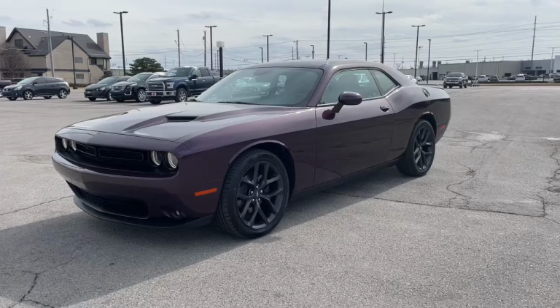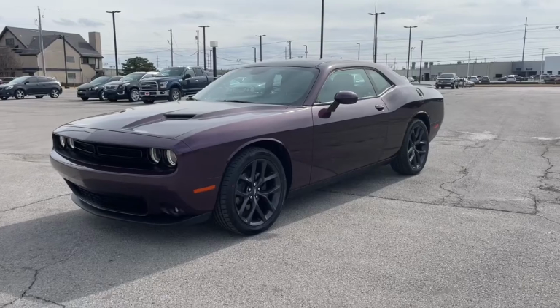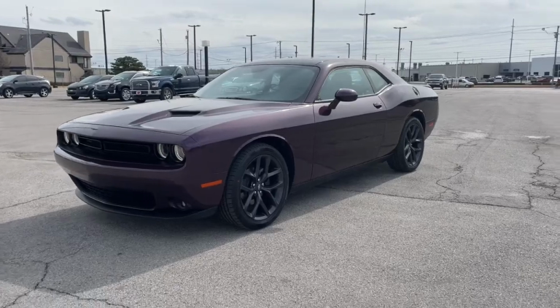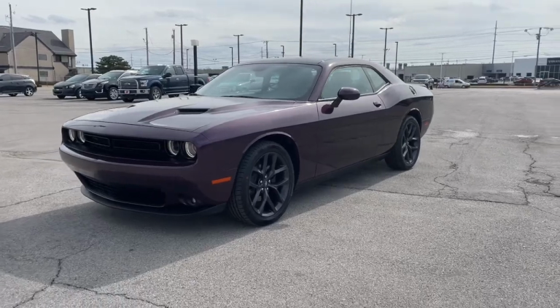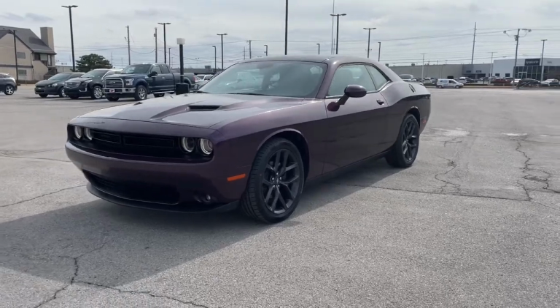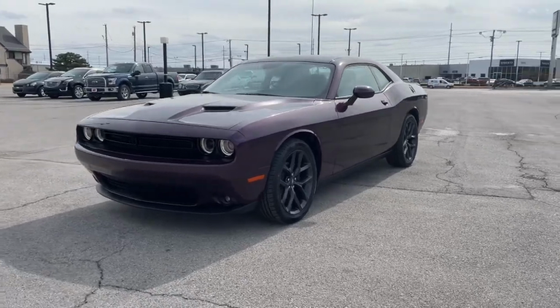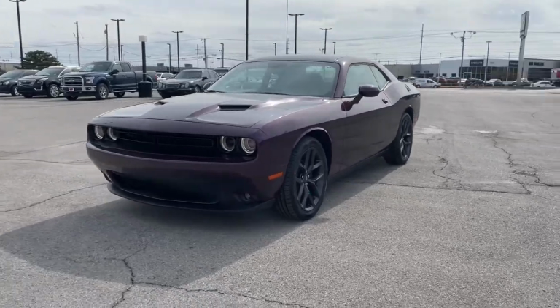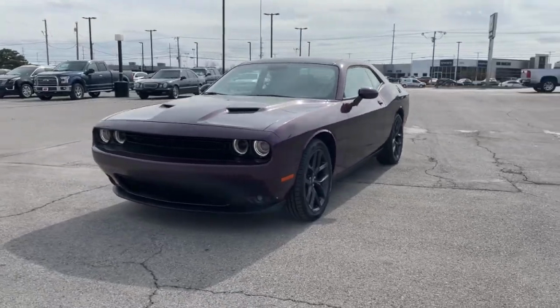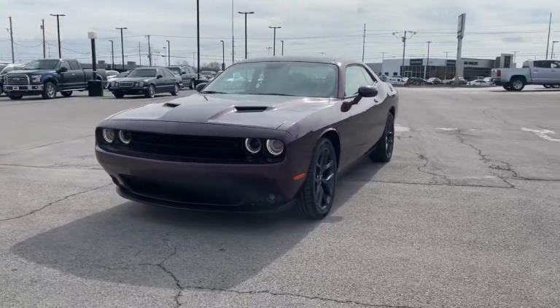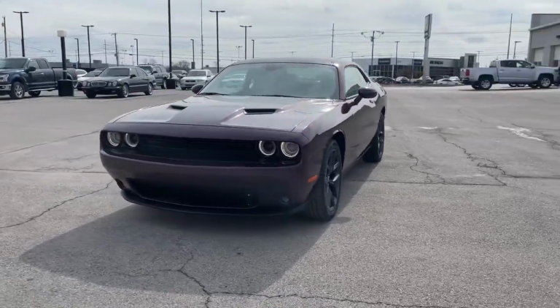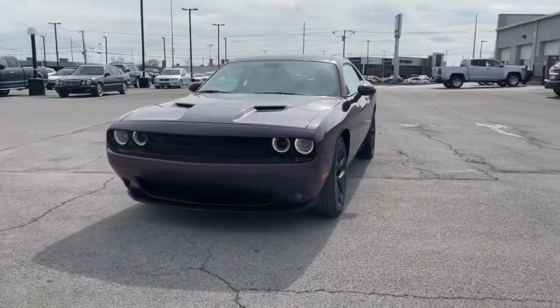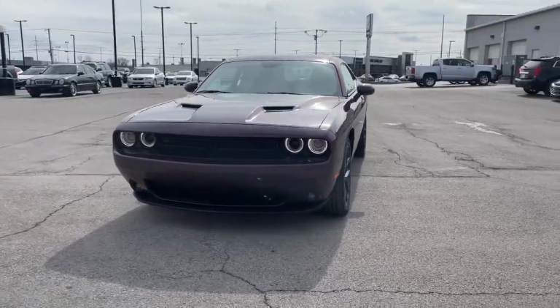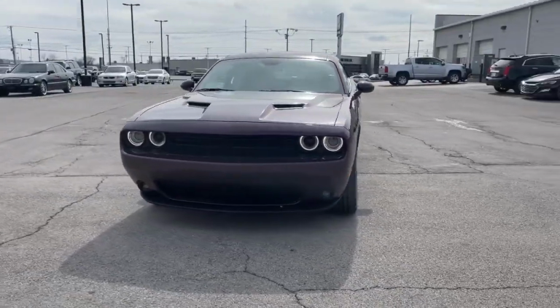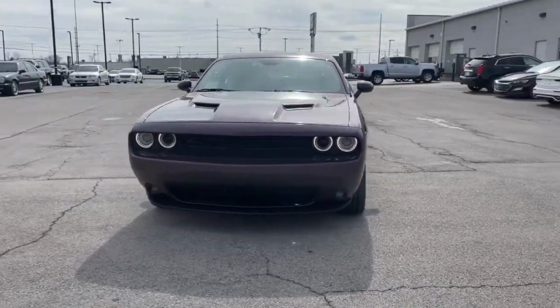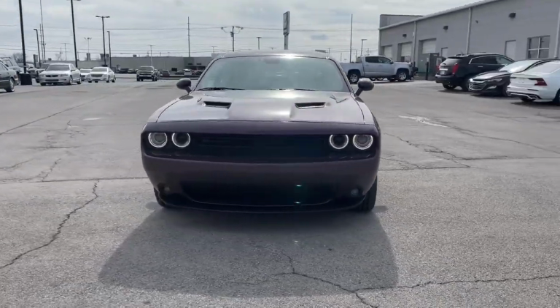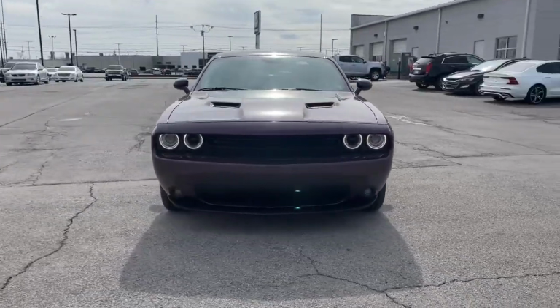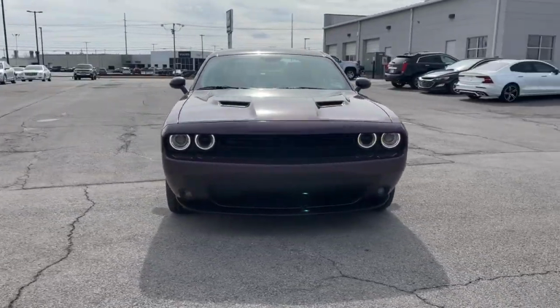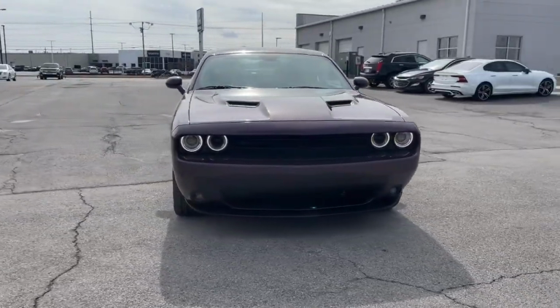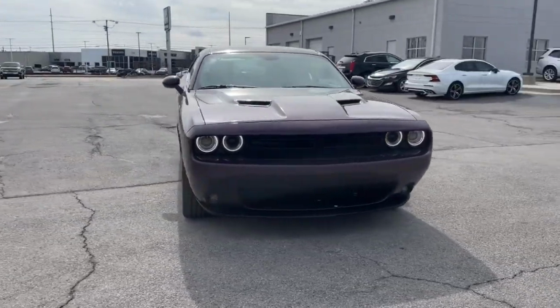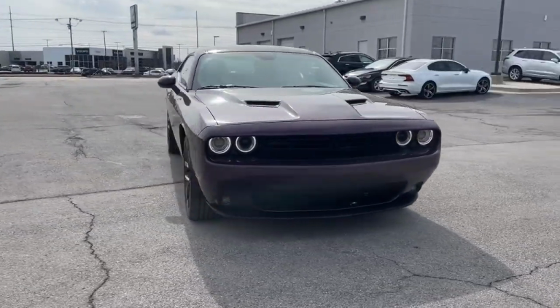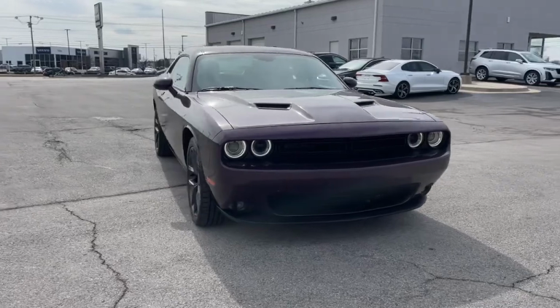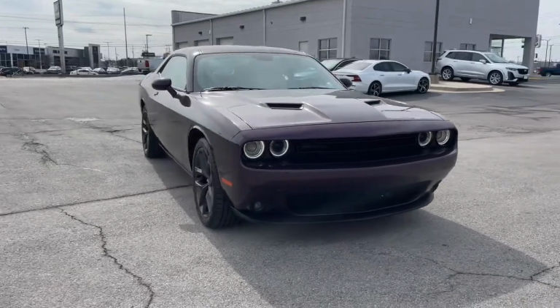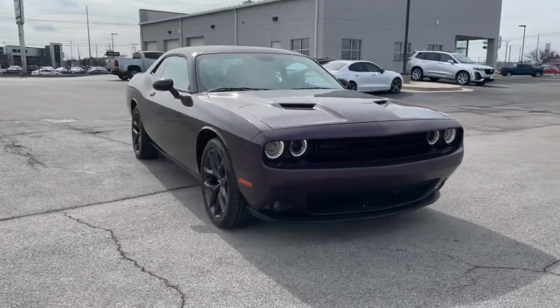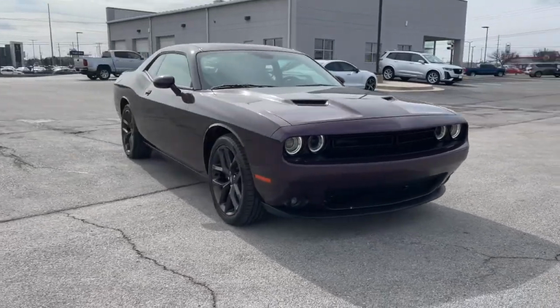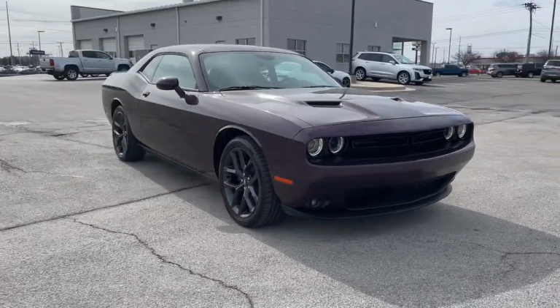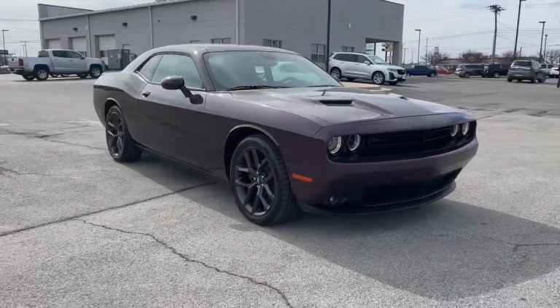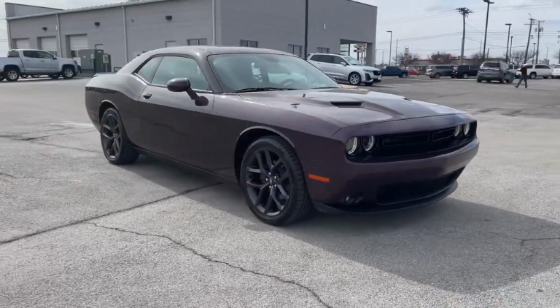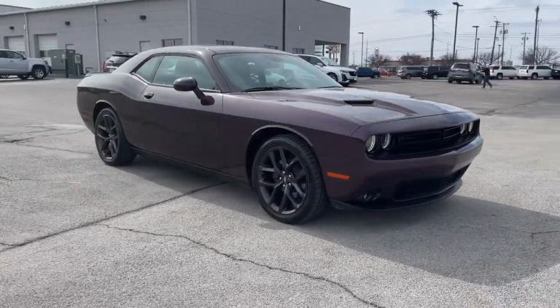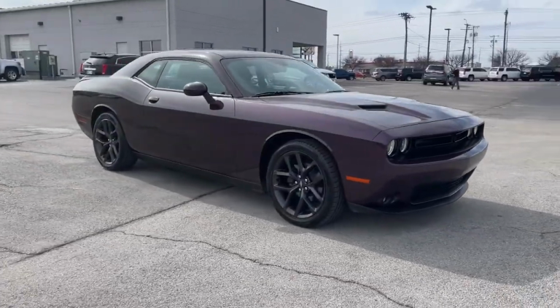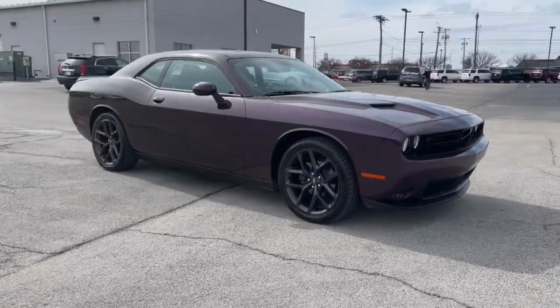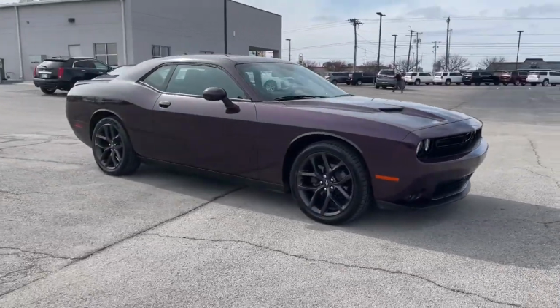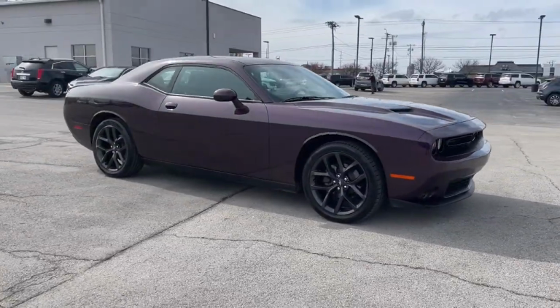Check out this 2020 Dodge Challenger. This vehicle still has fewer than 50,000 miles on the clock, so it won't last long.